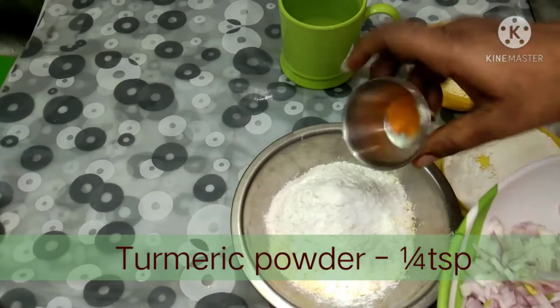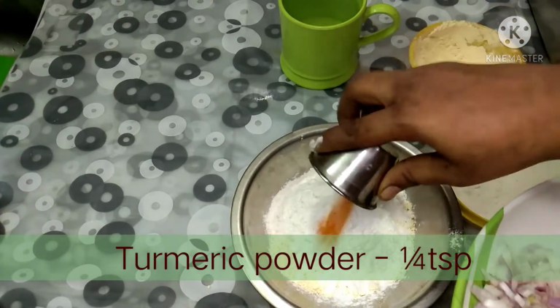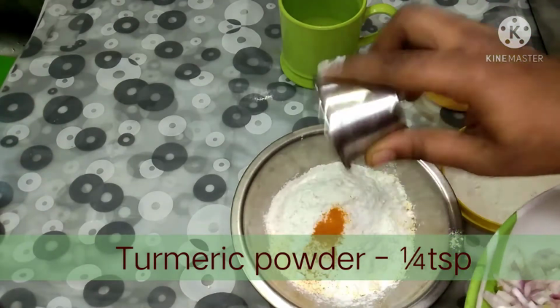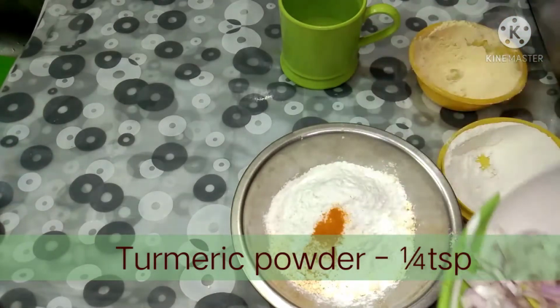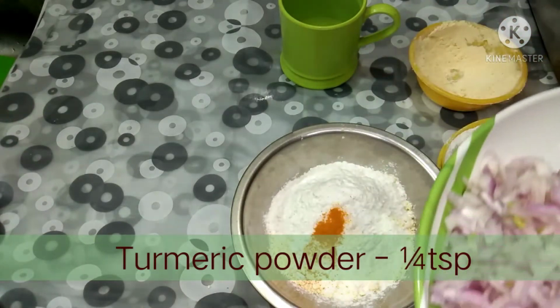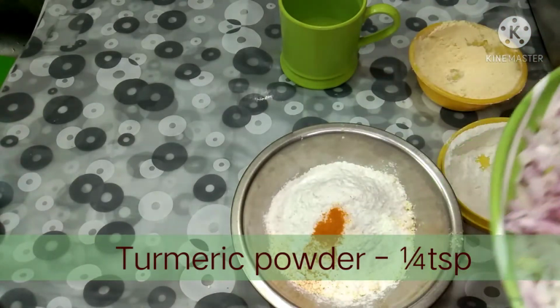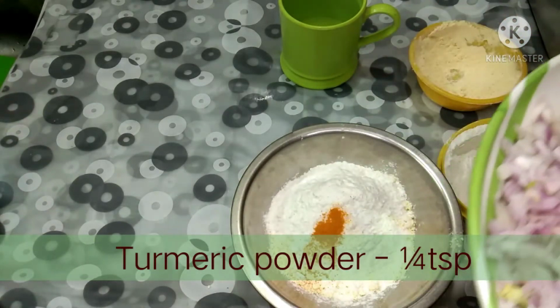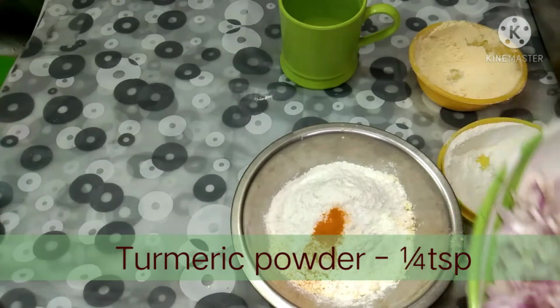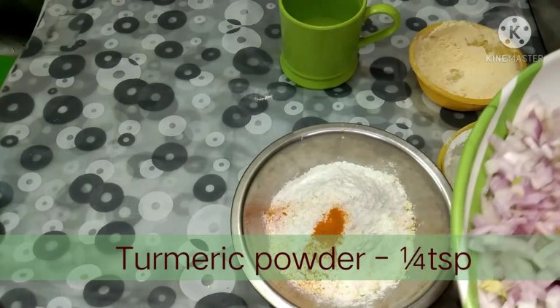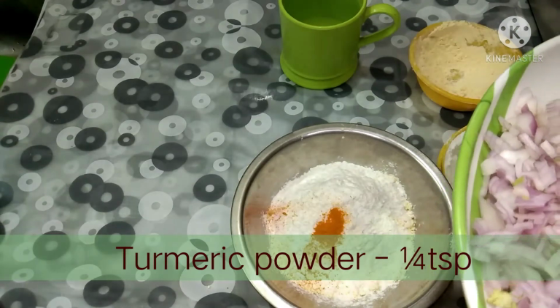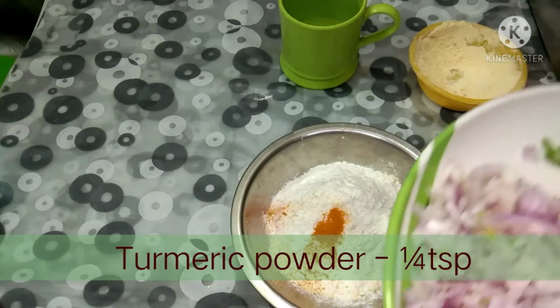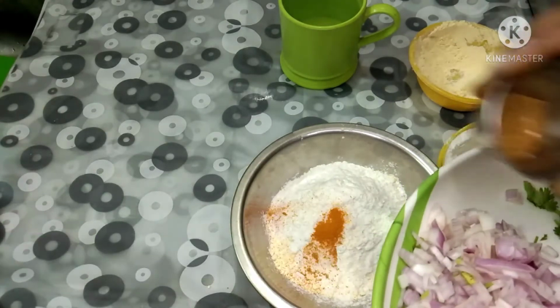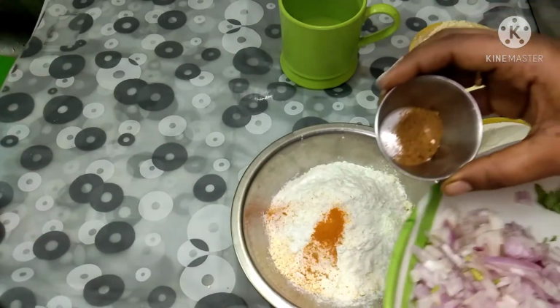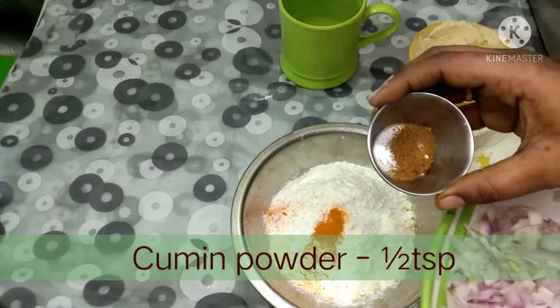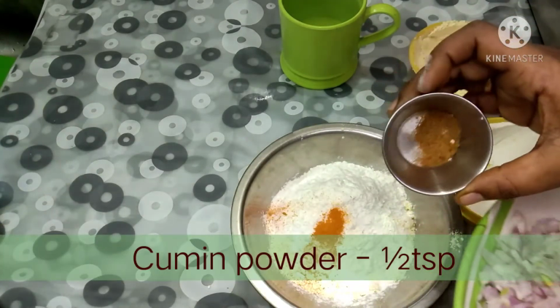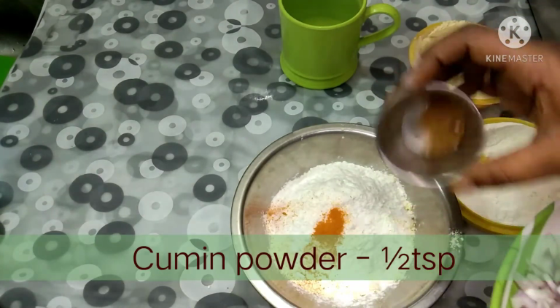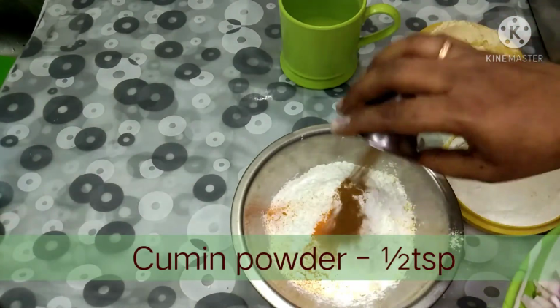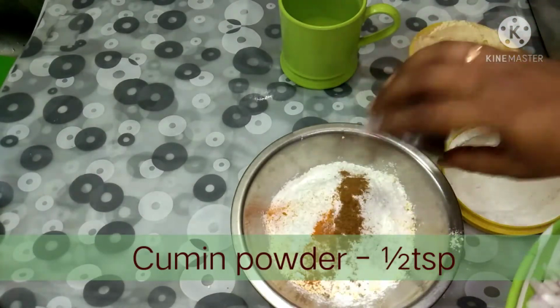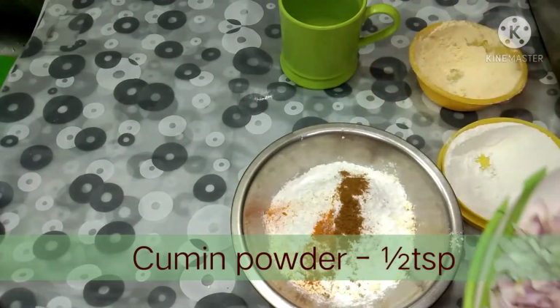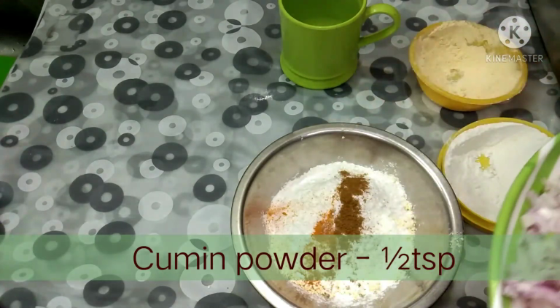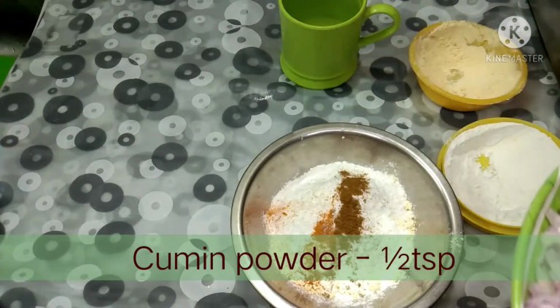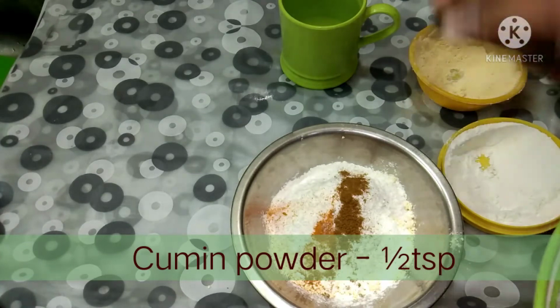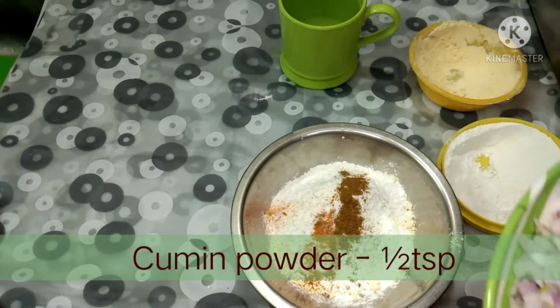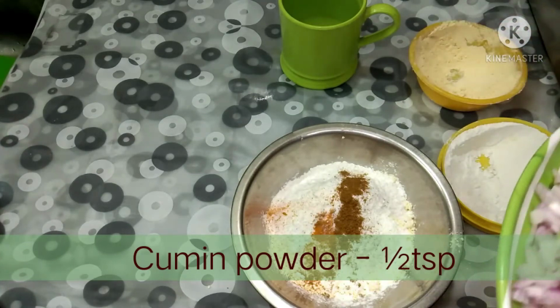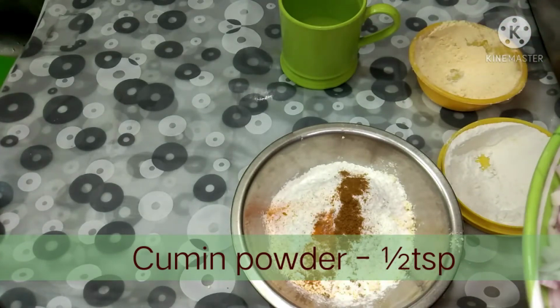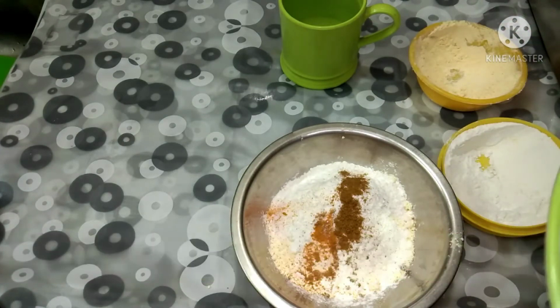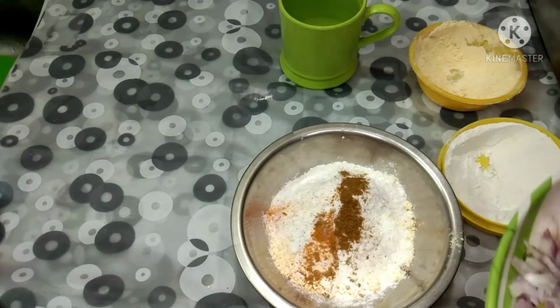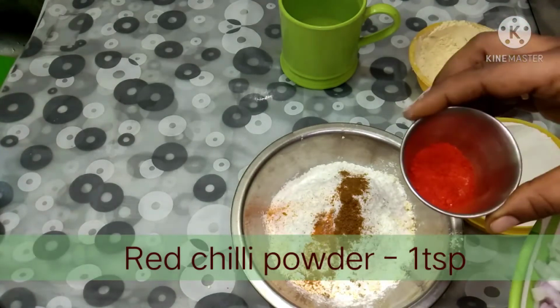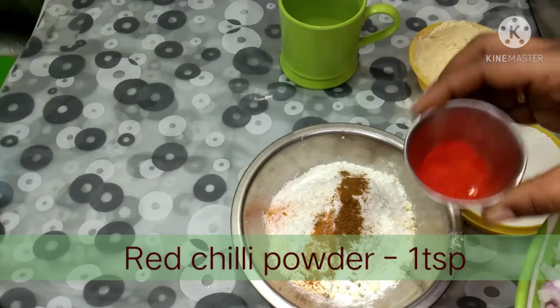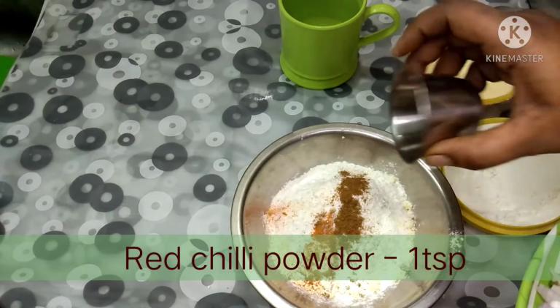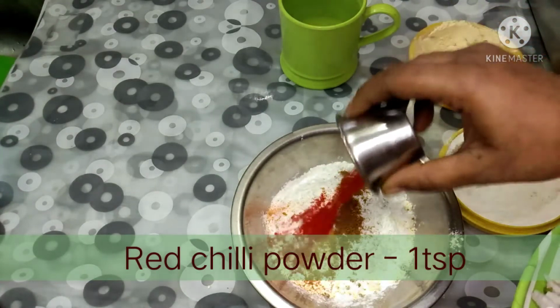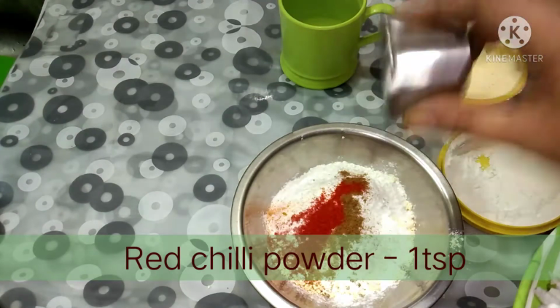Add 1 teaspoon of honey. Add 1 teaspoon of salt and mix well.